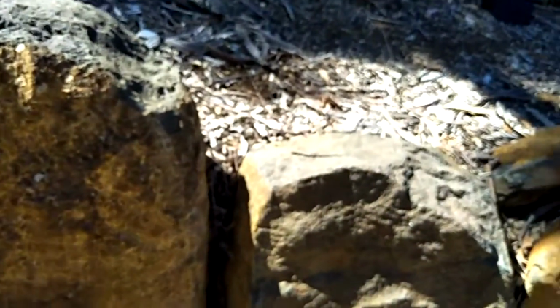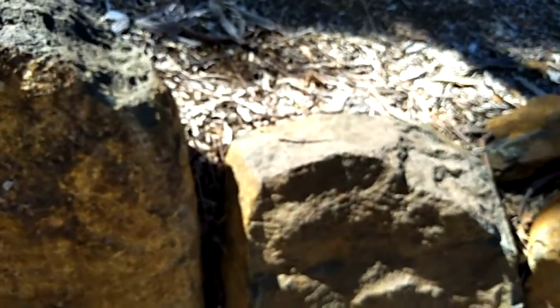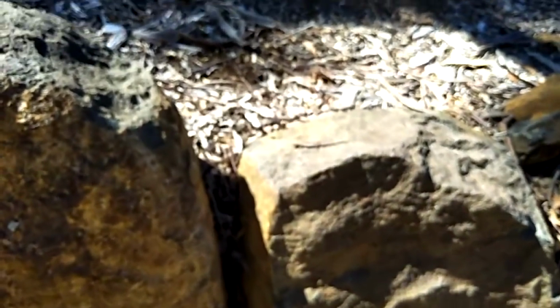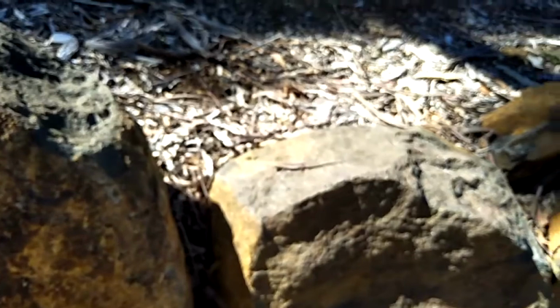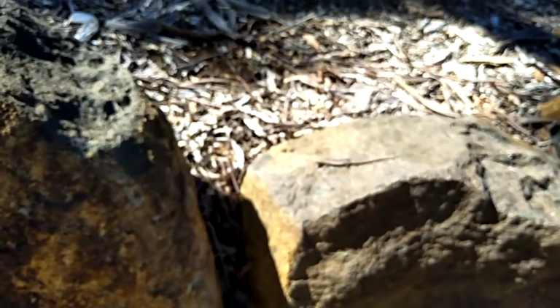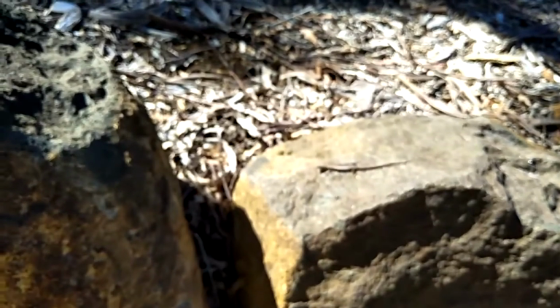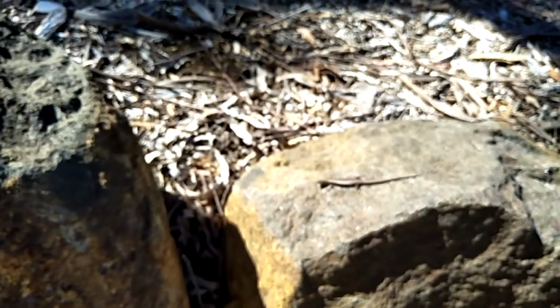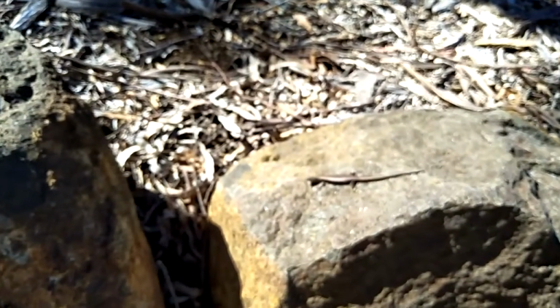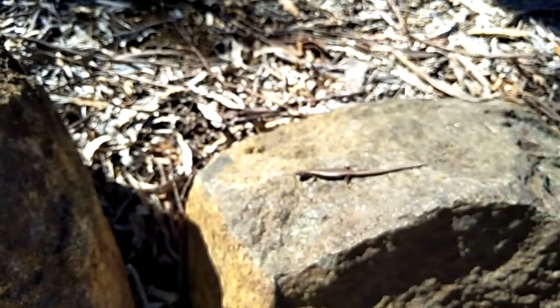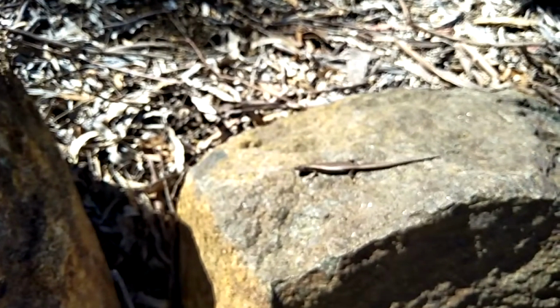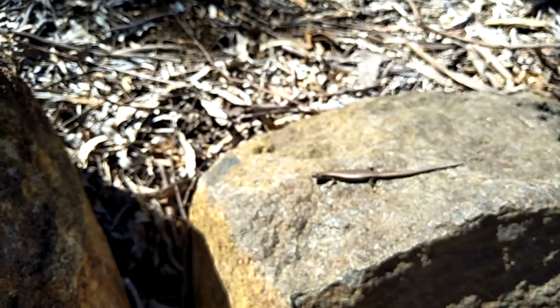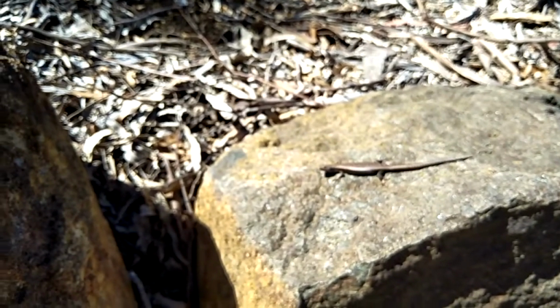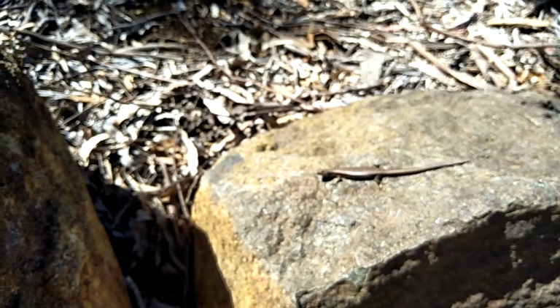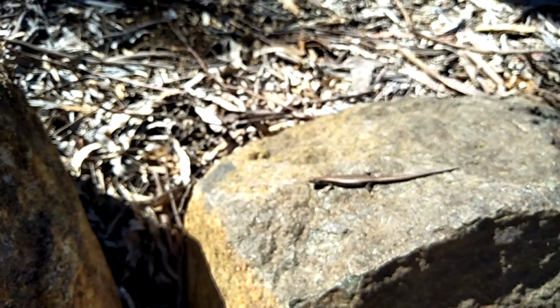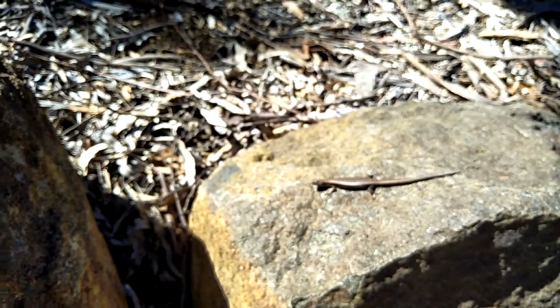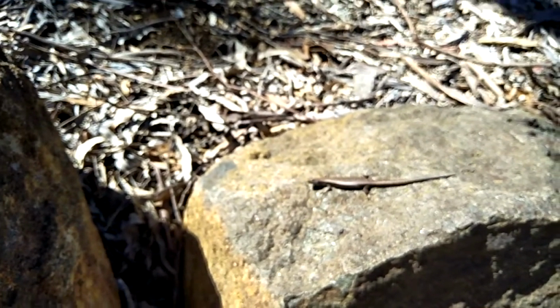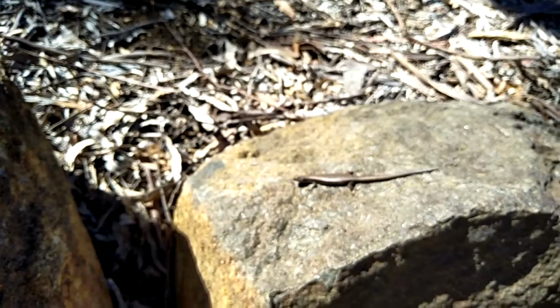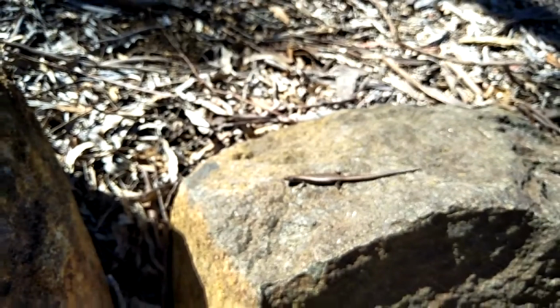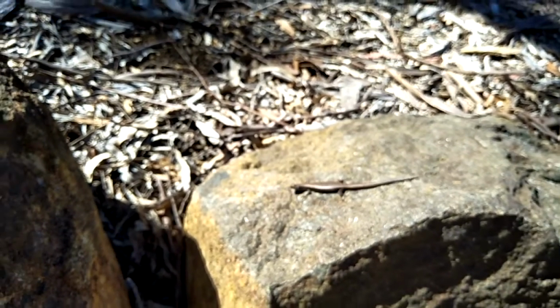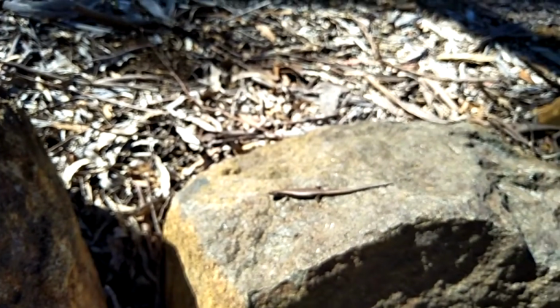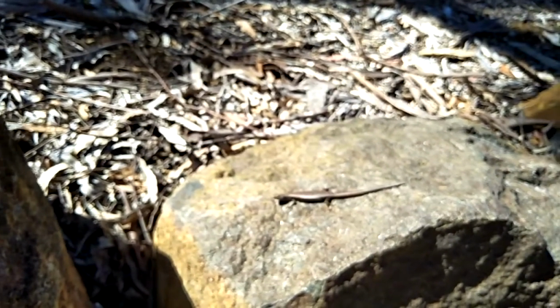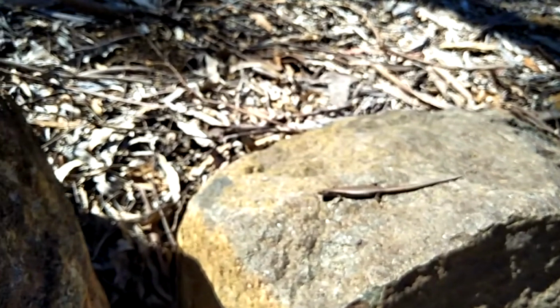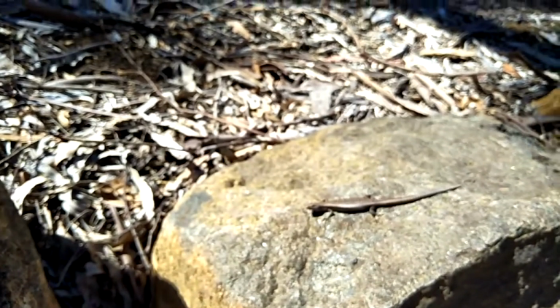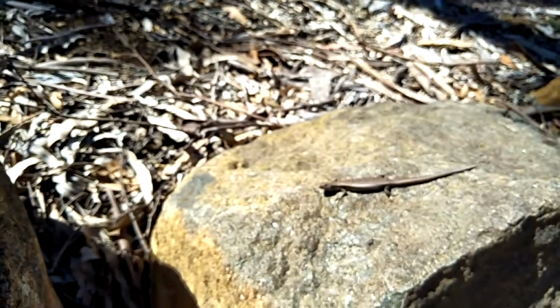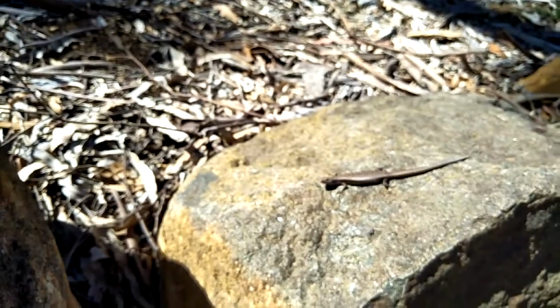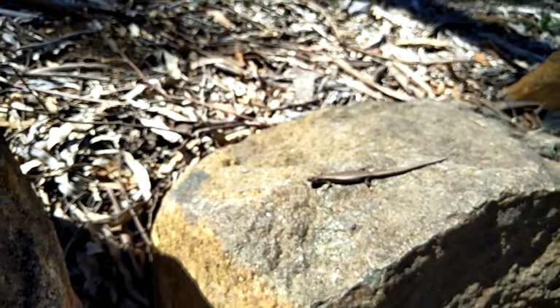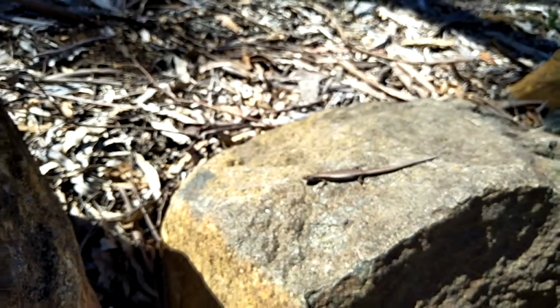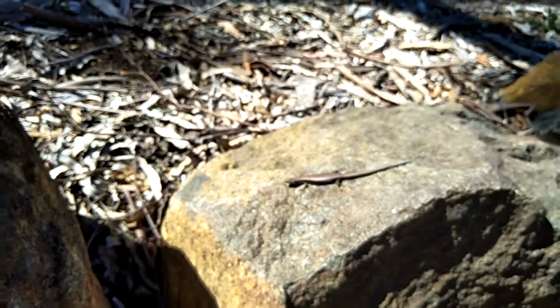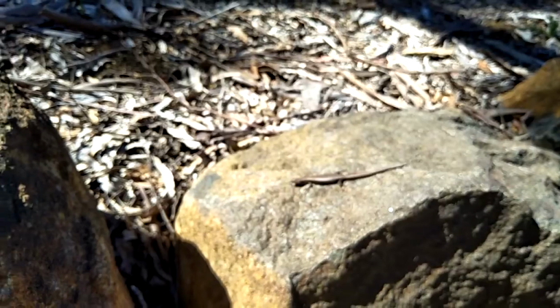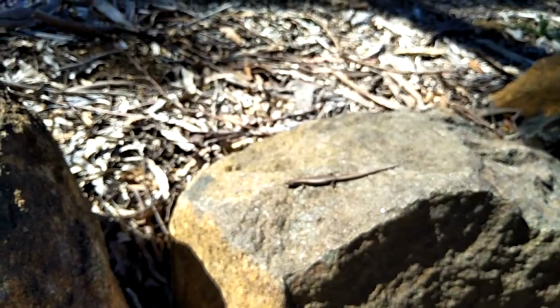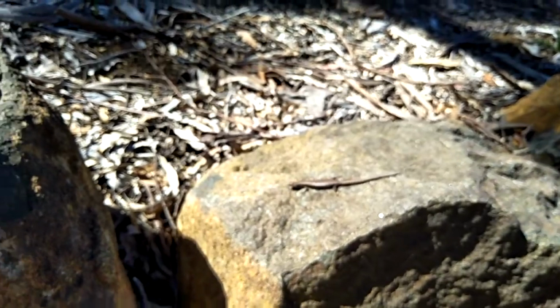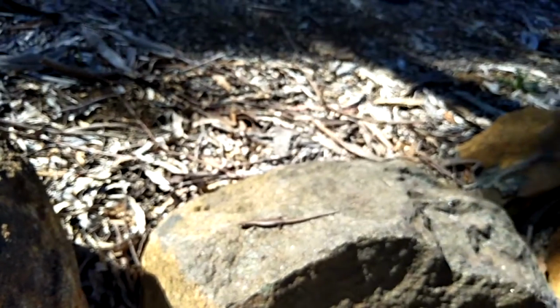There's a little lizard sunbaking! Hey buddy — protector of the rock. He's cool, his mate just ran off. They're always here.